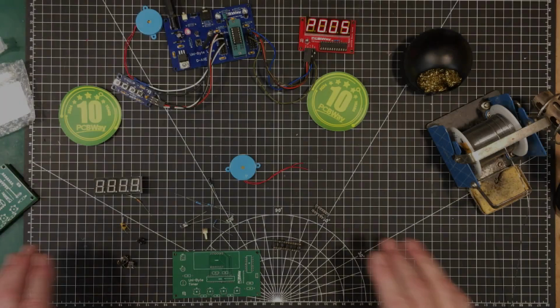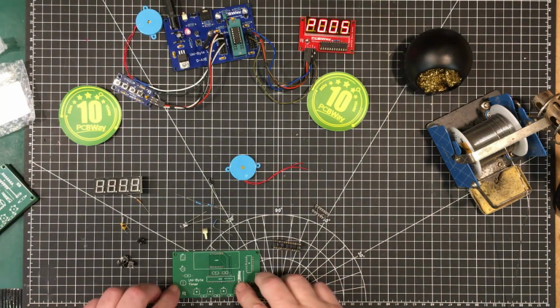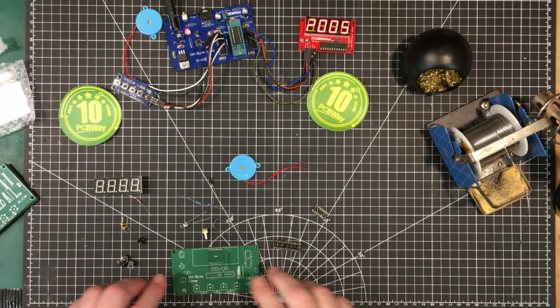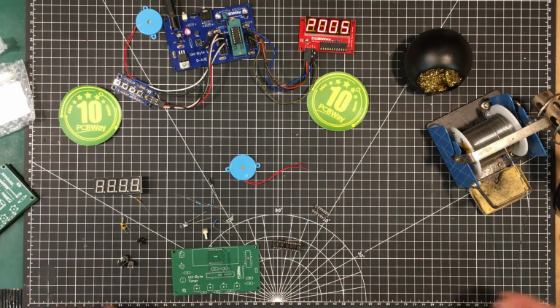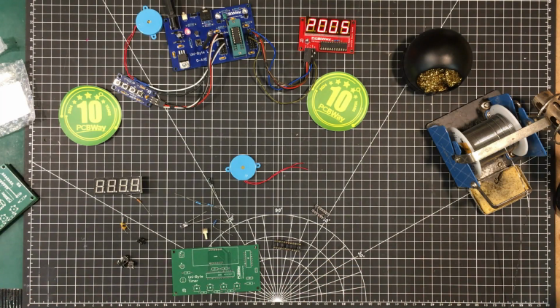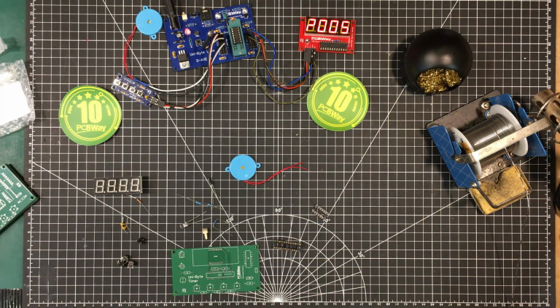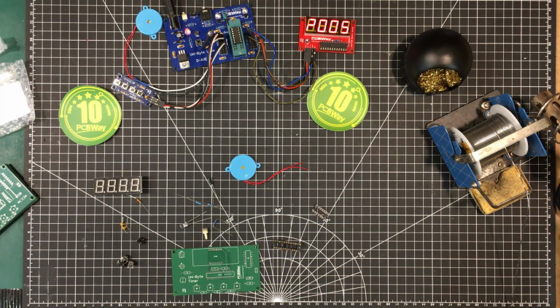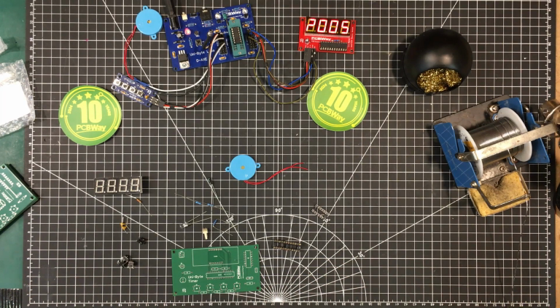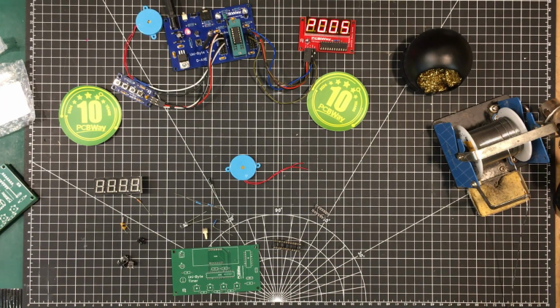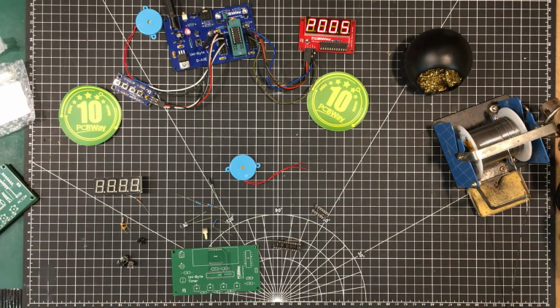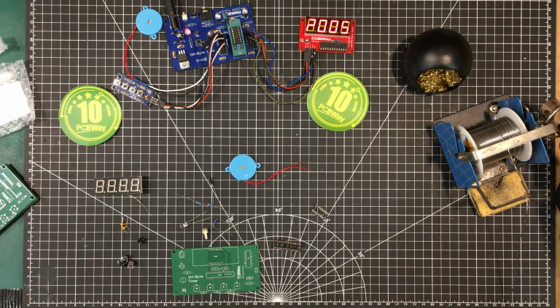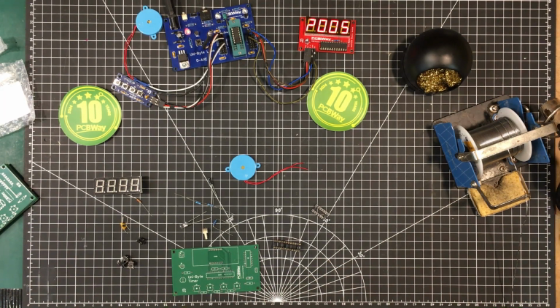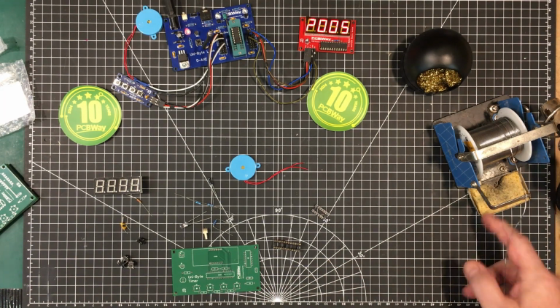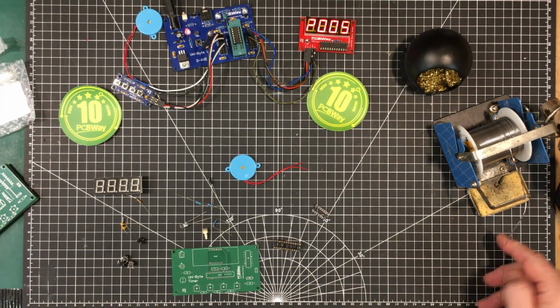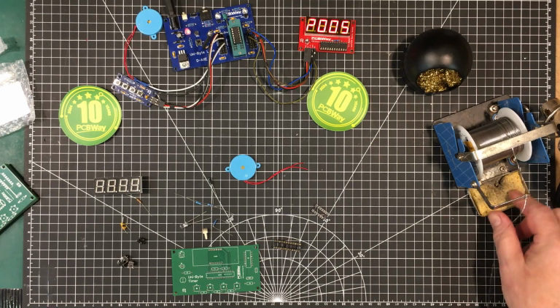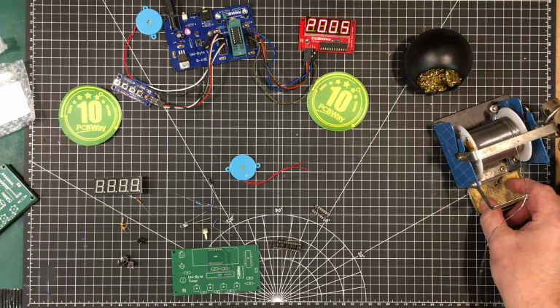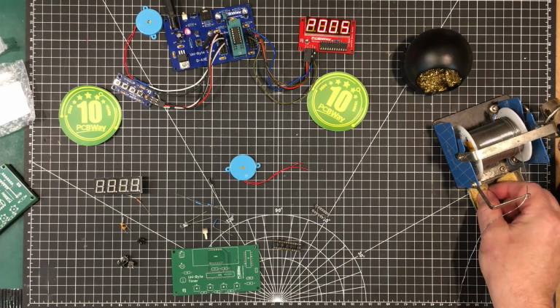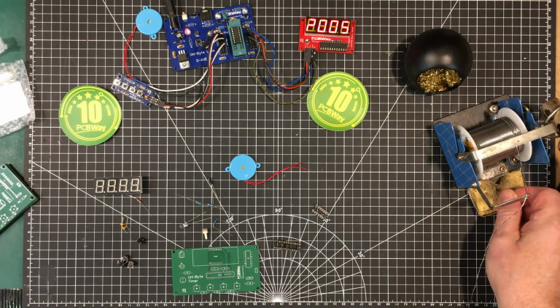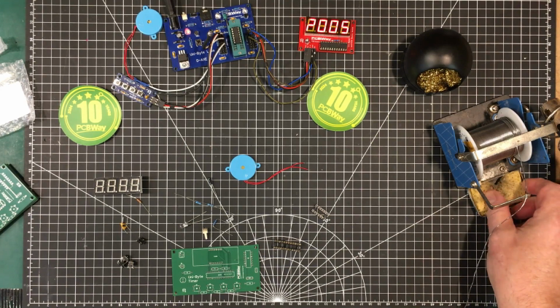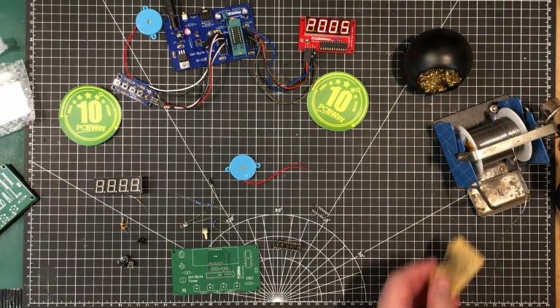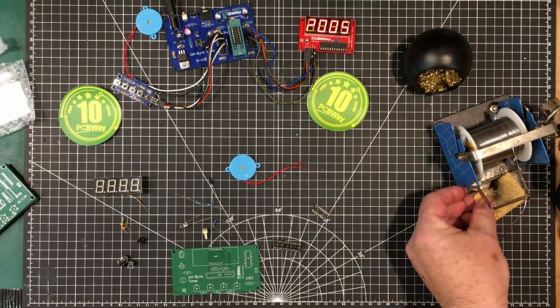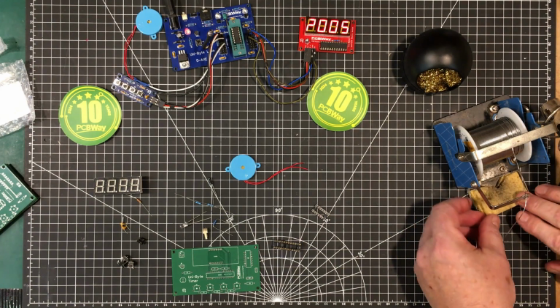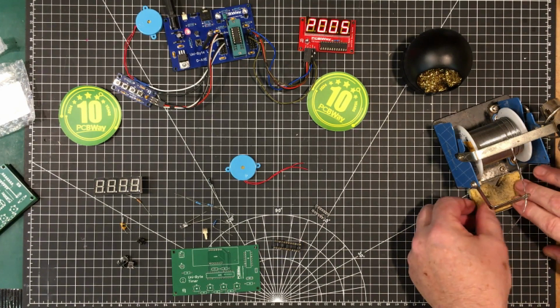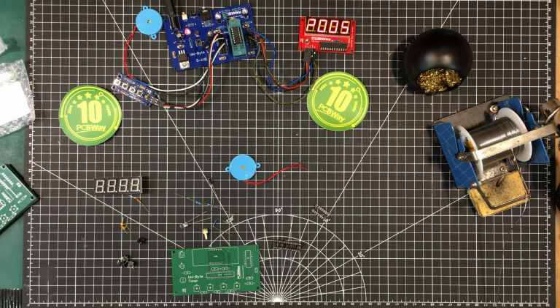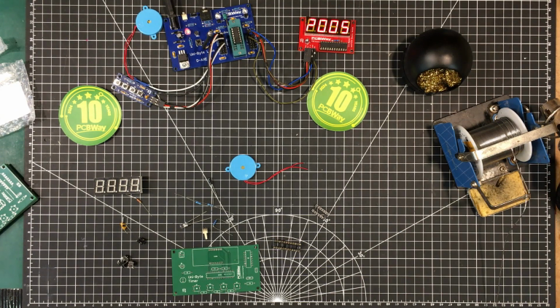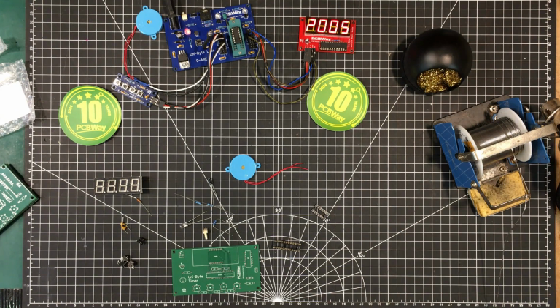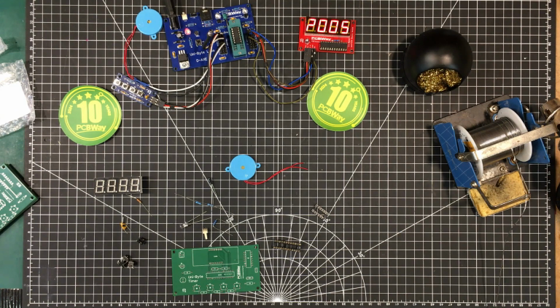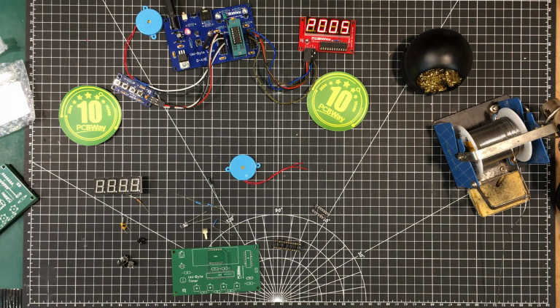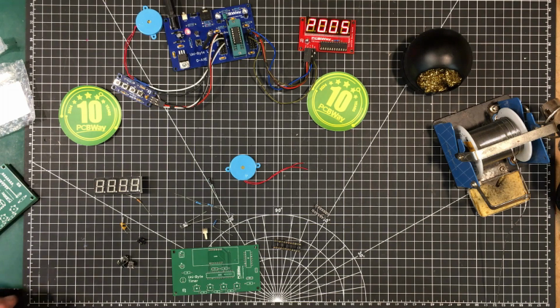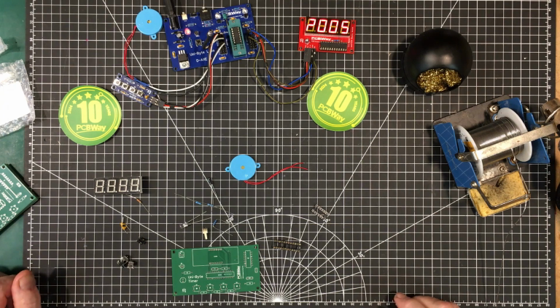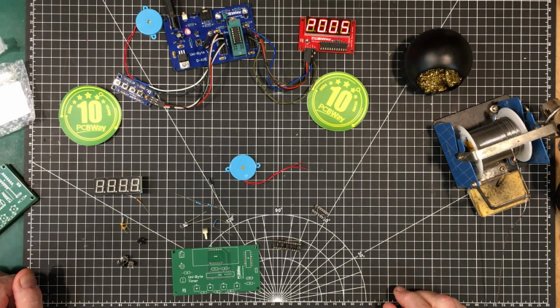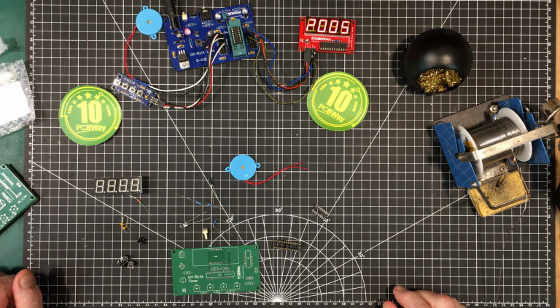I've got all the parts ready here. My iron is warming up and I need to get my sponge wet. Let's get this built and I'll meet you back at the end.